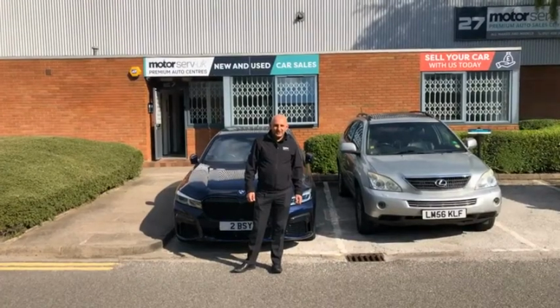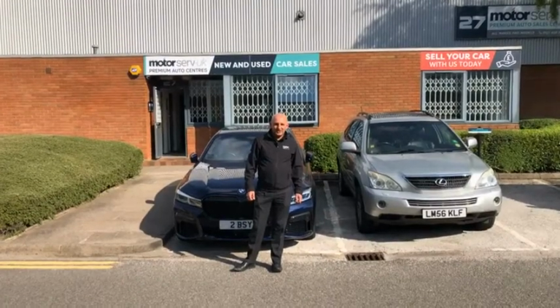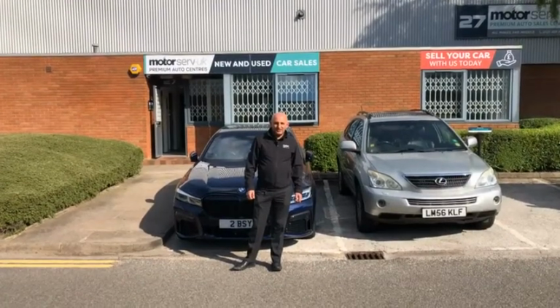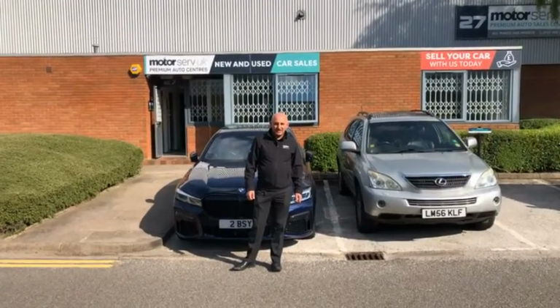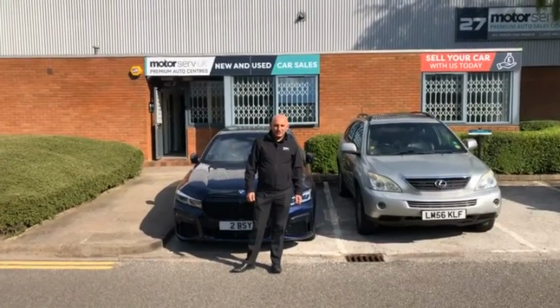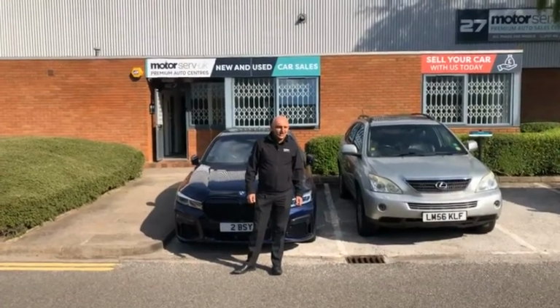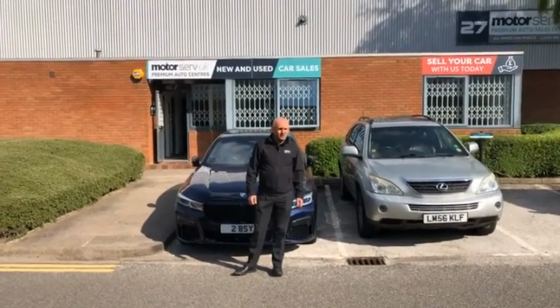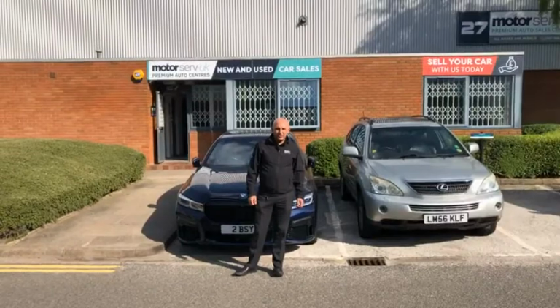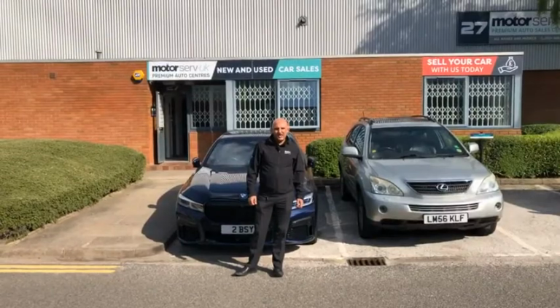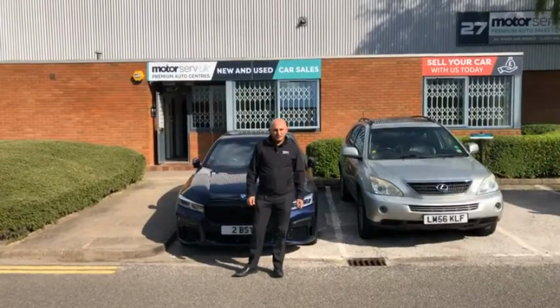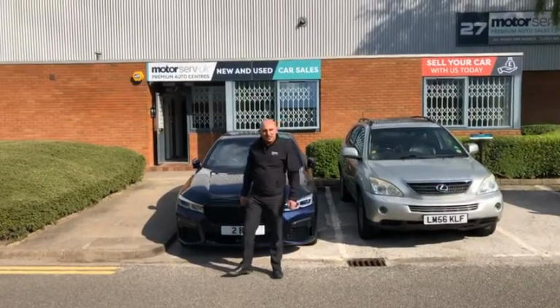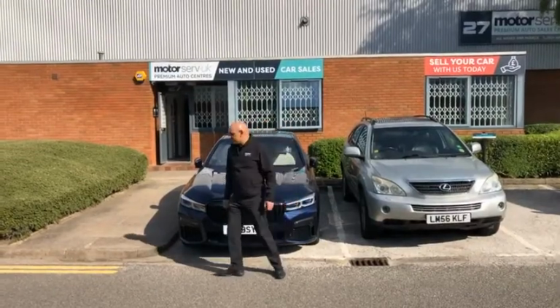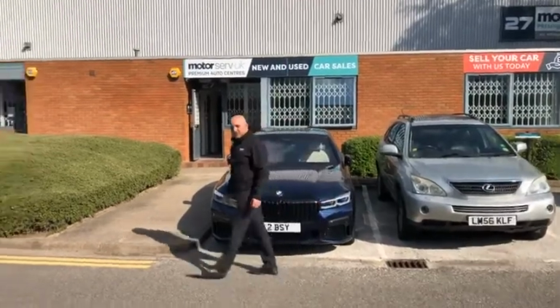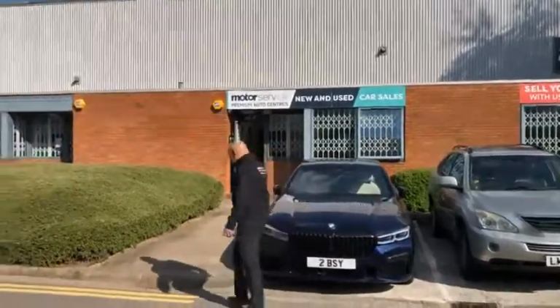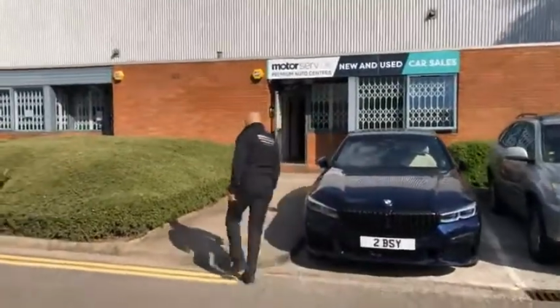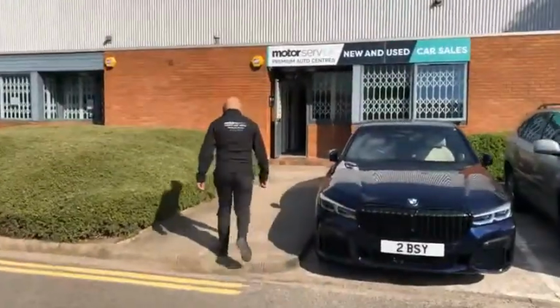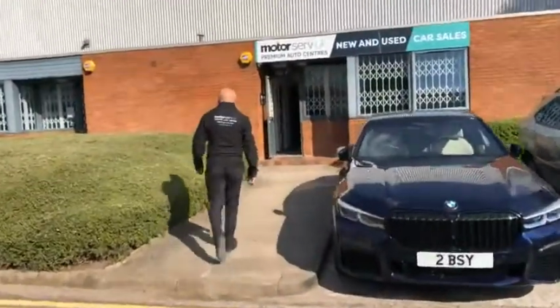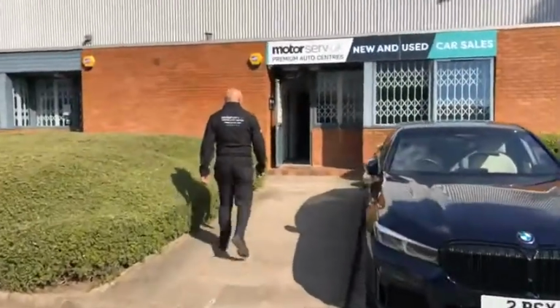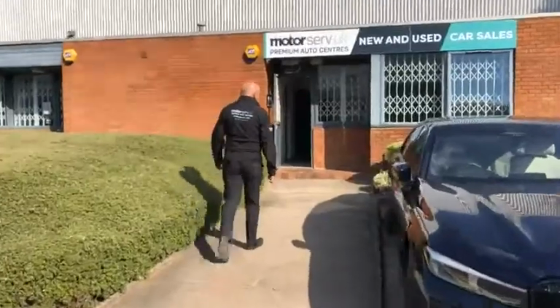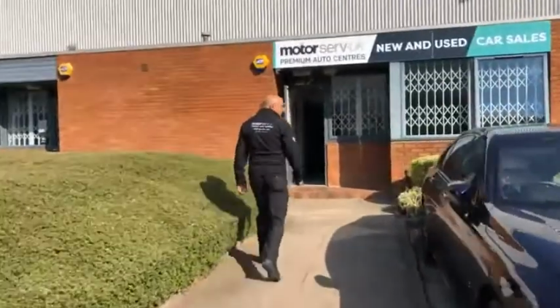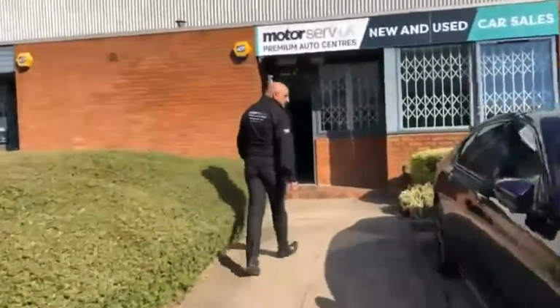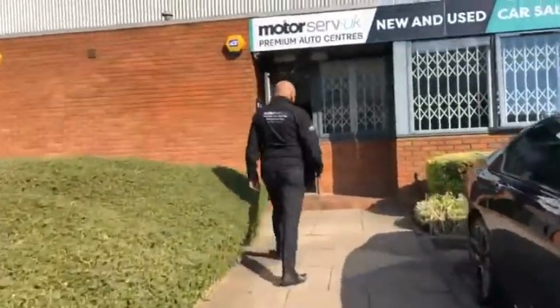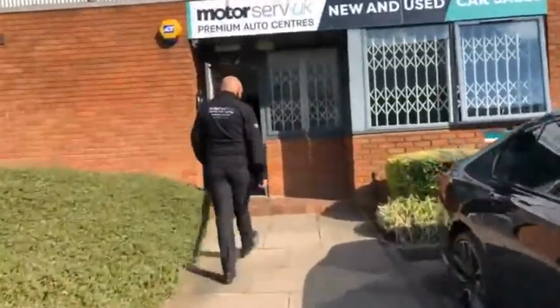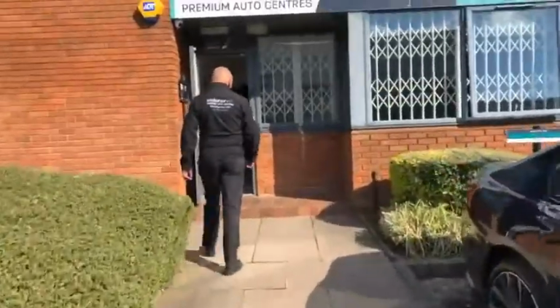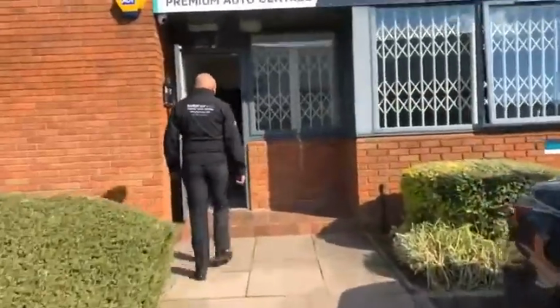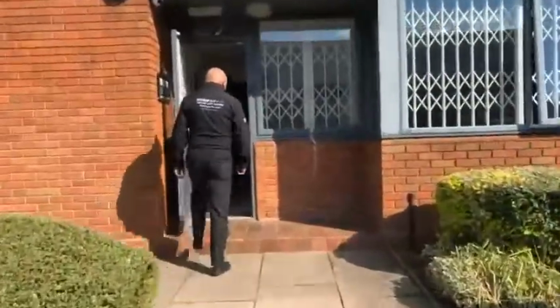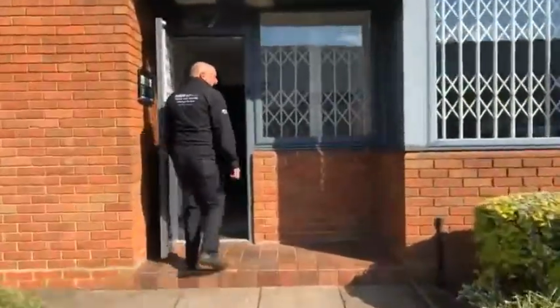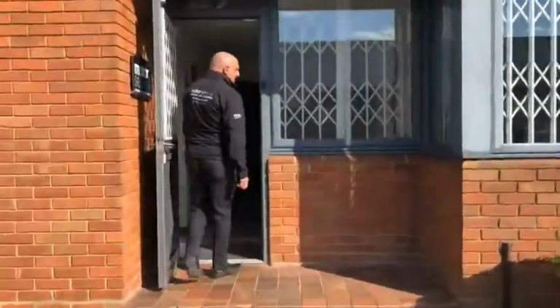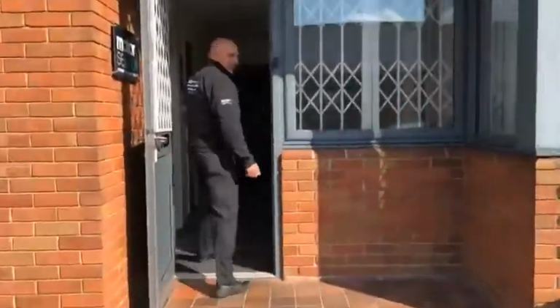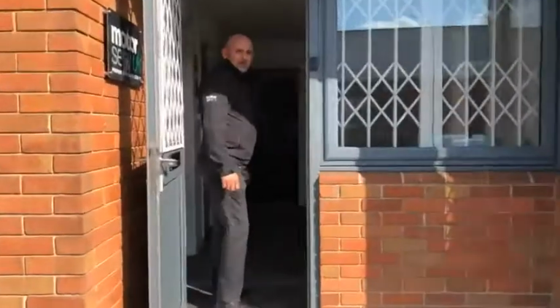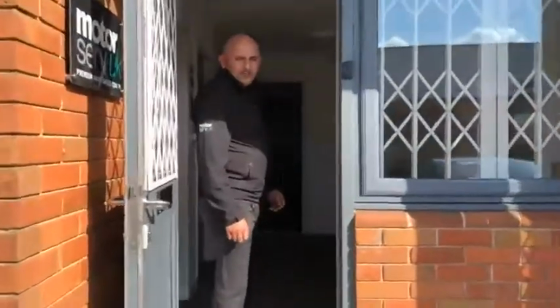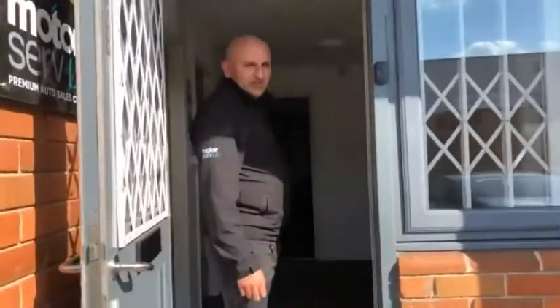Hi everyone, Cameron here from MotorServeUK. Just a quick update on our building progress. So if you just want to follow me, I'll show you through the building. We've been up and running now for about a month since our opening.